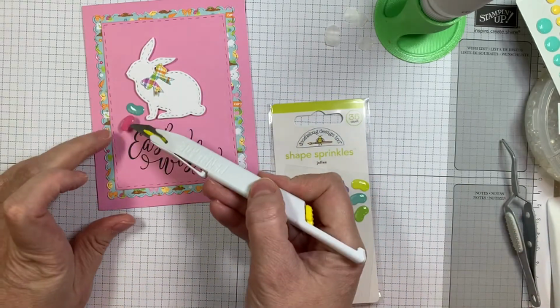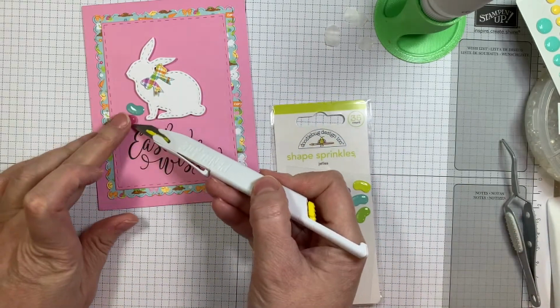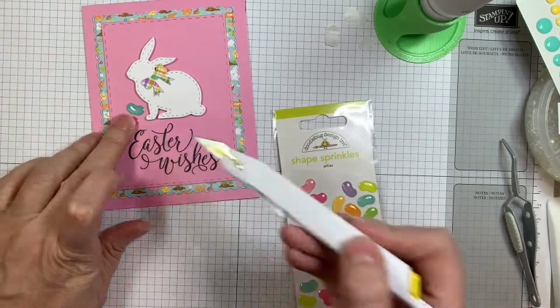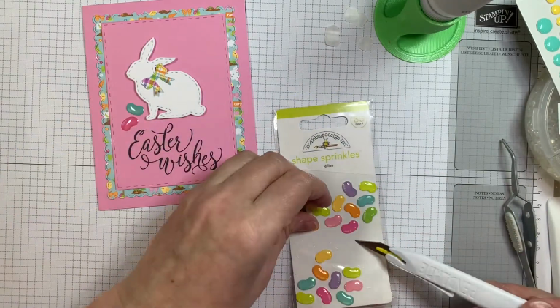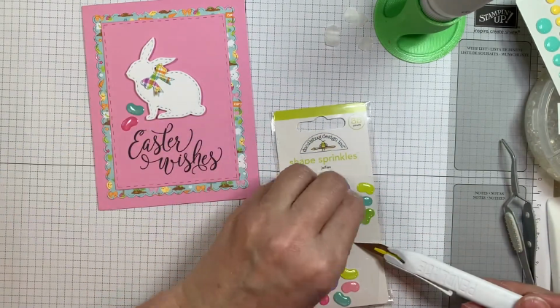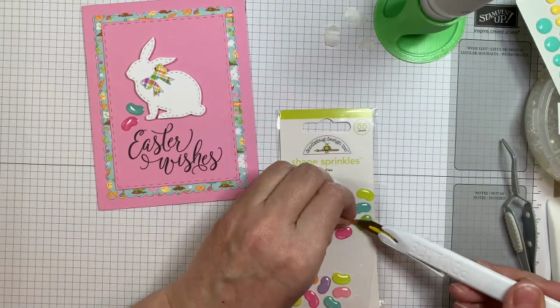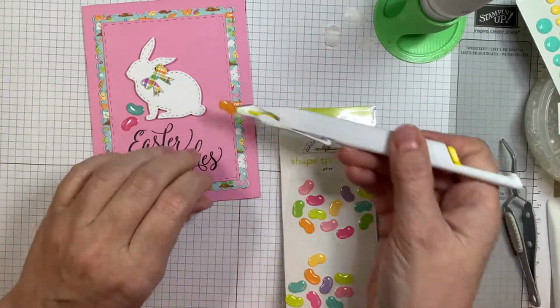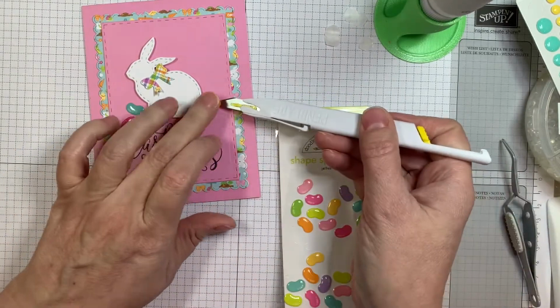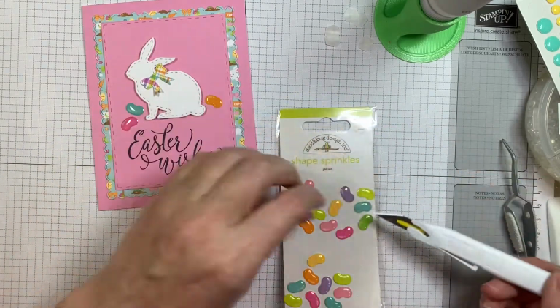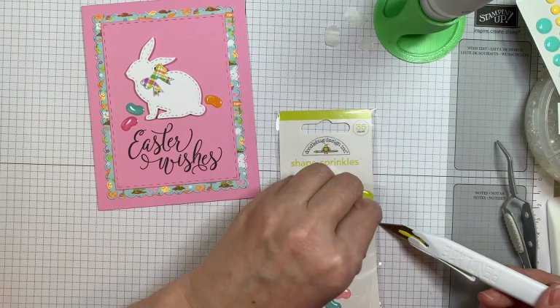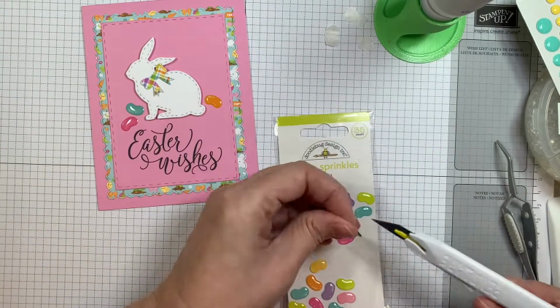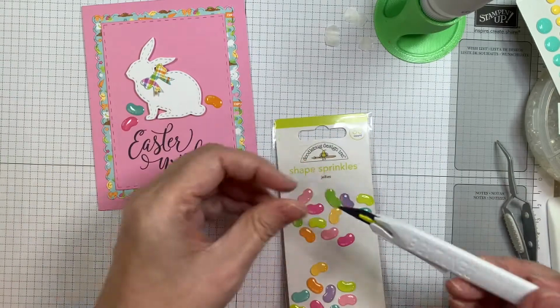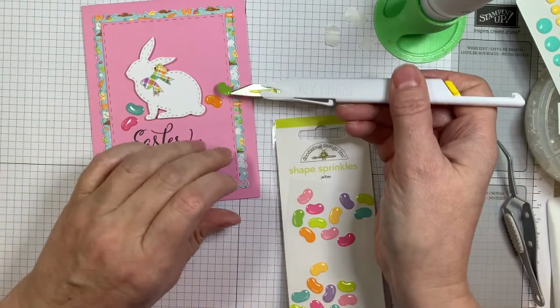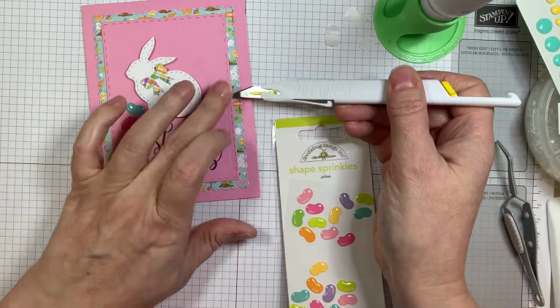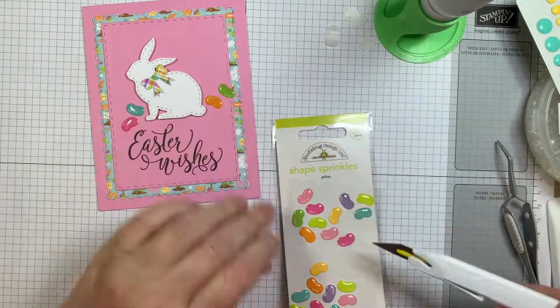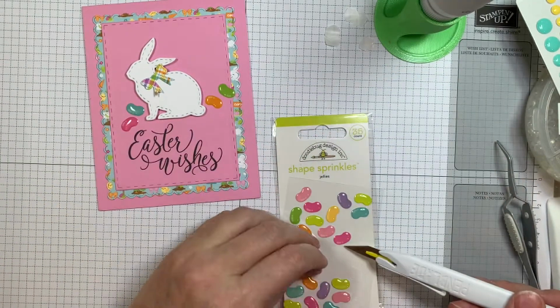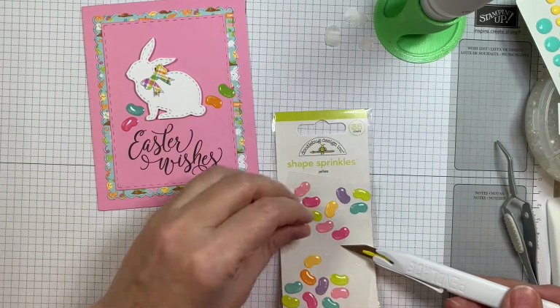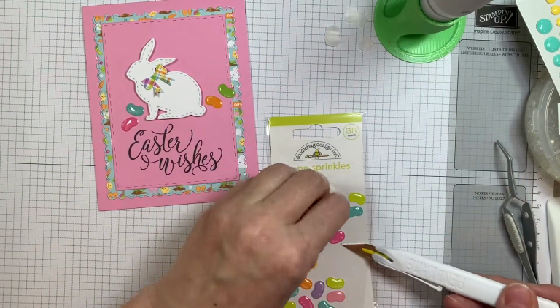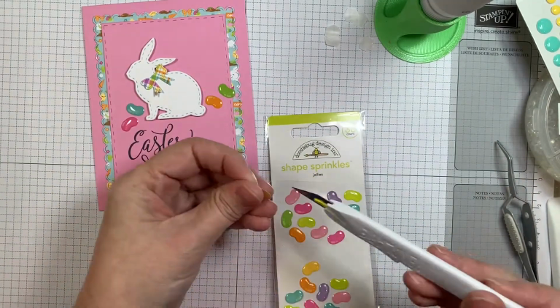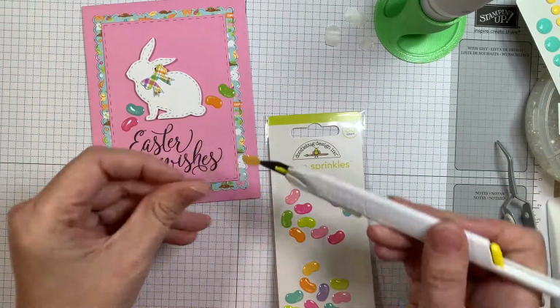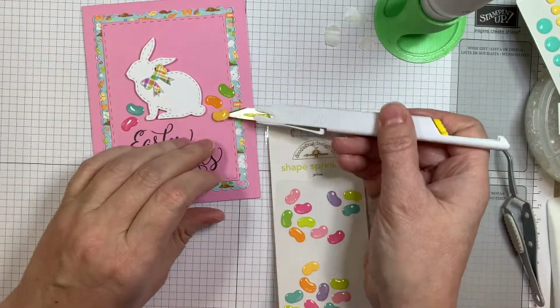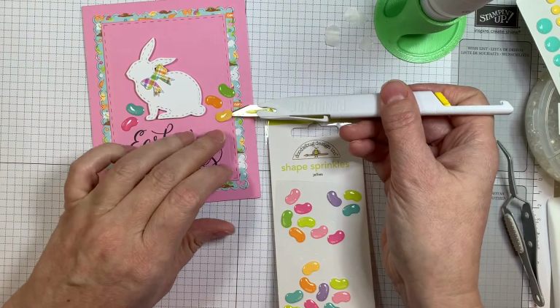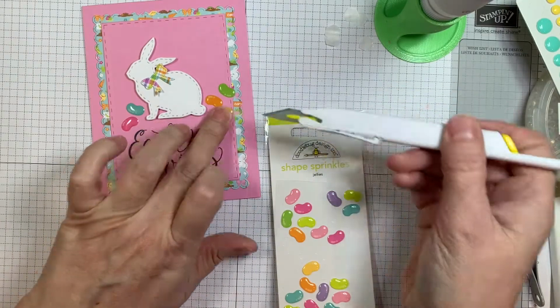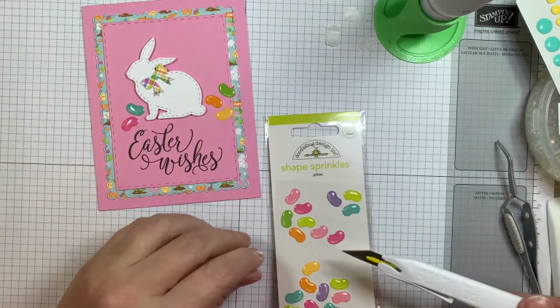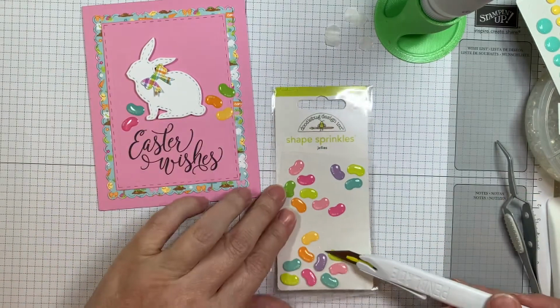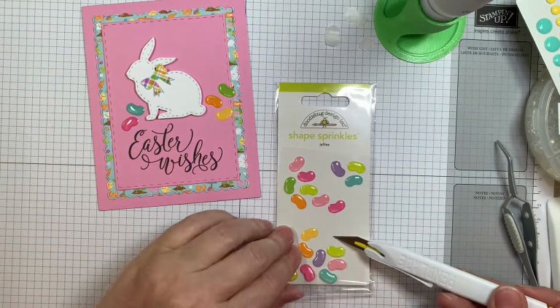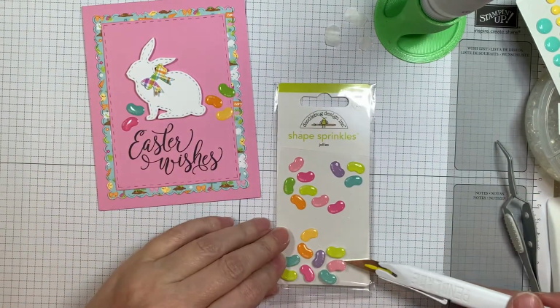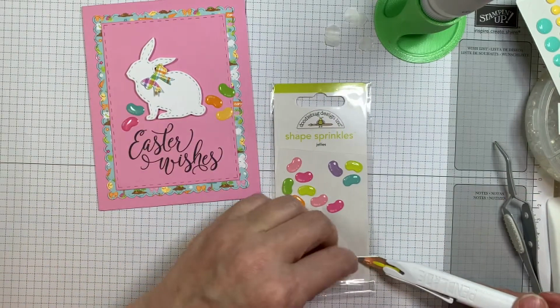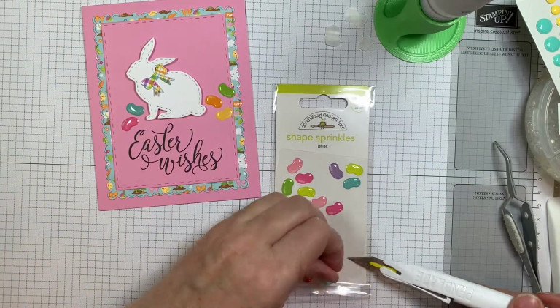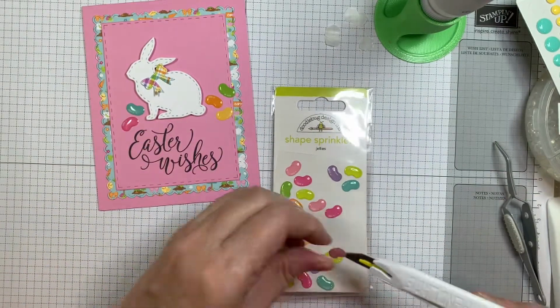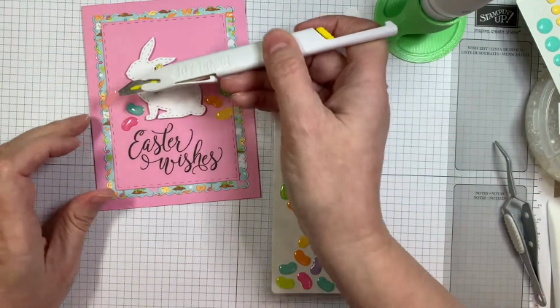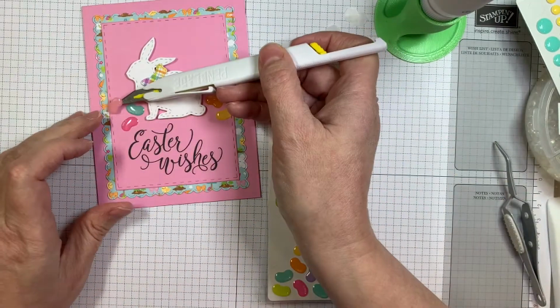These are simple, very simple cards to mass produce. So now I'm pulling out the shape sprinkles called jellies and I'm going to add a little bit of shape sprinkles beside my little bunny. I'm keeping these really clean and simple. There is some layering and dimension, but otherwise these are so easy and you could crank out a bunch of these to hand out over the Easter holiday.